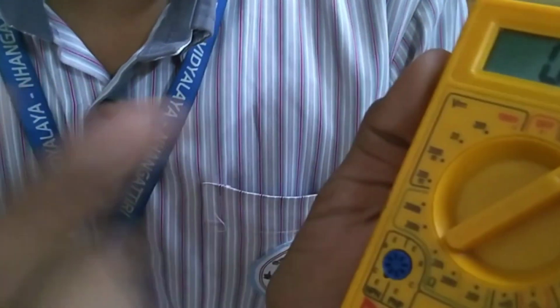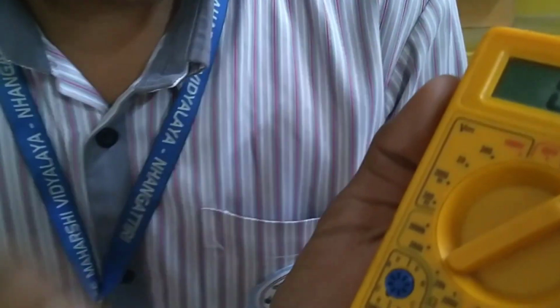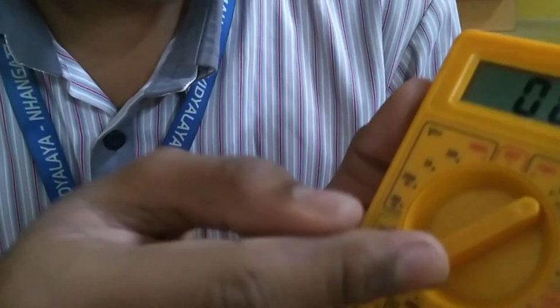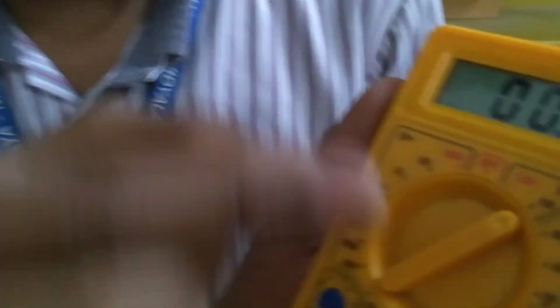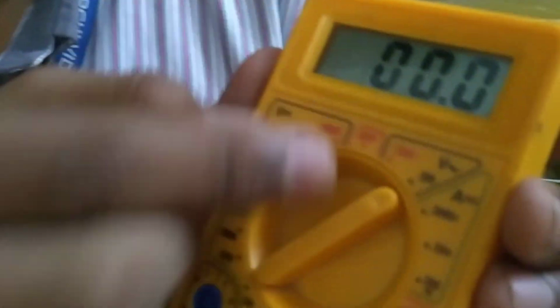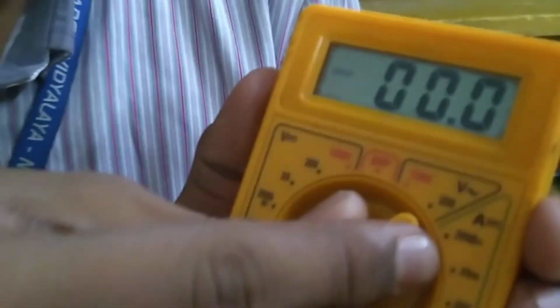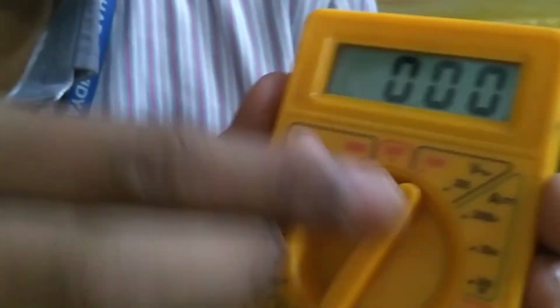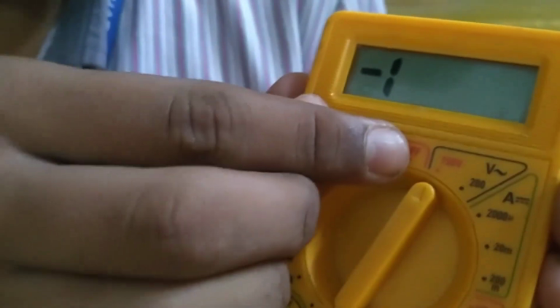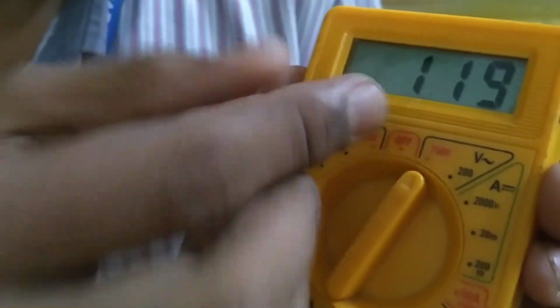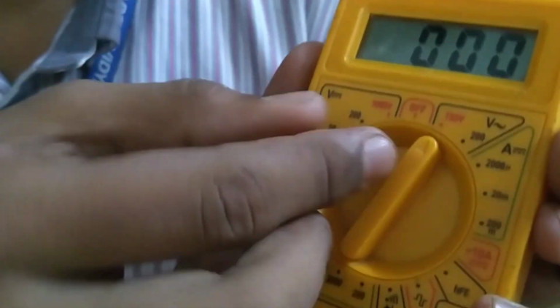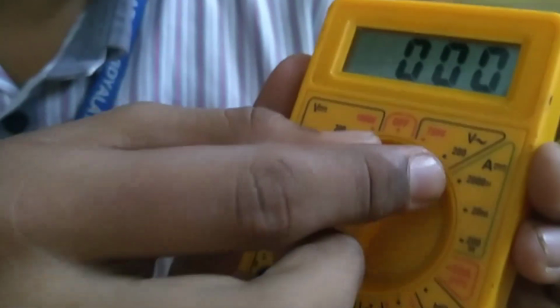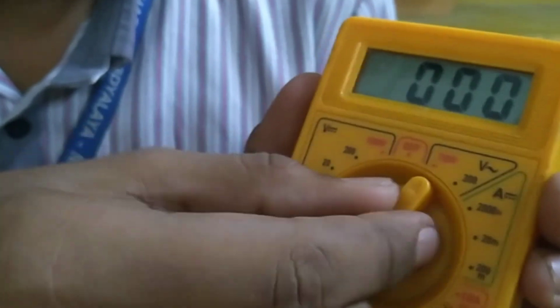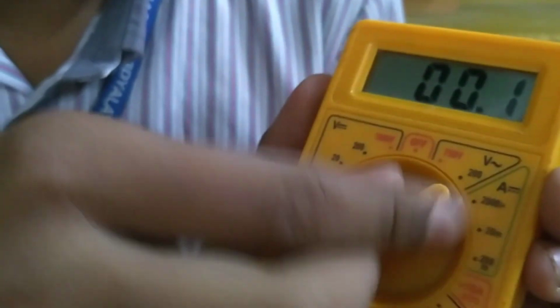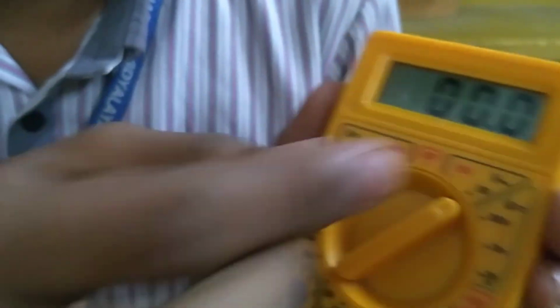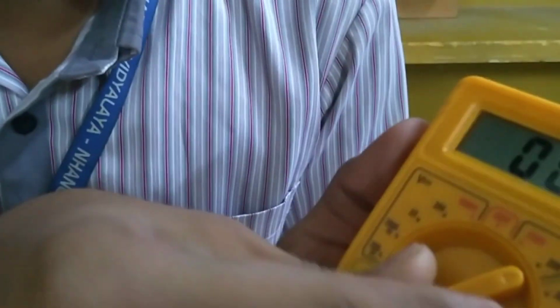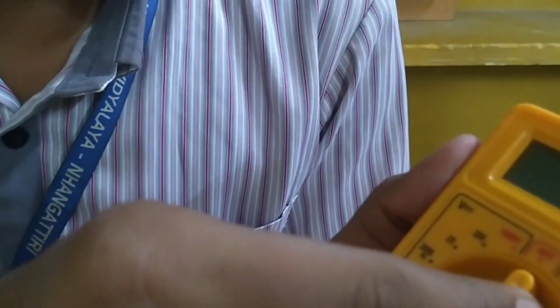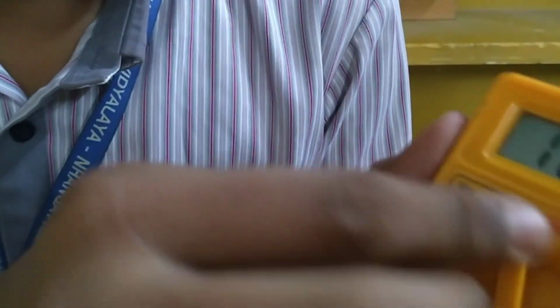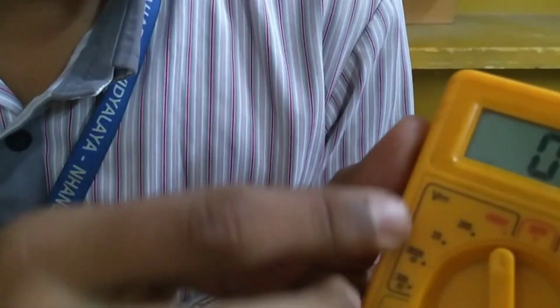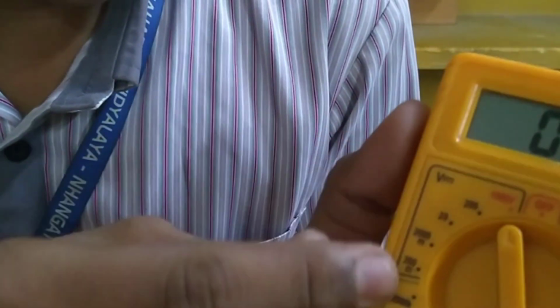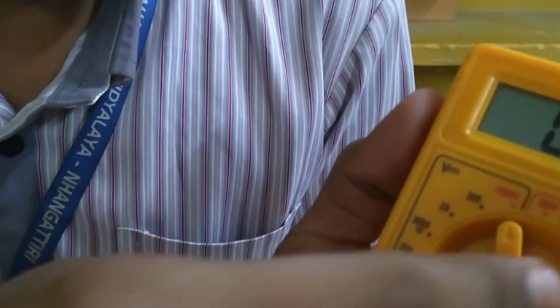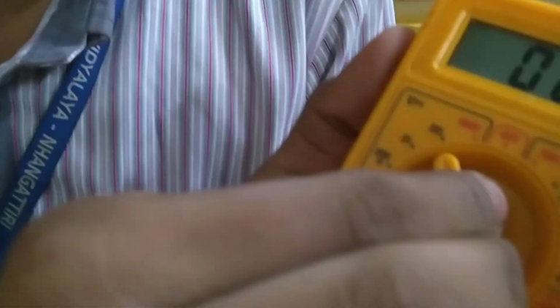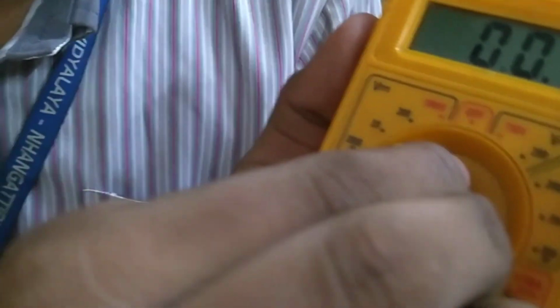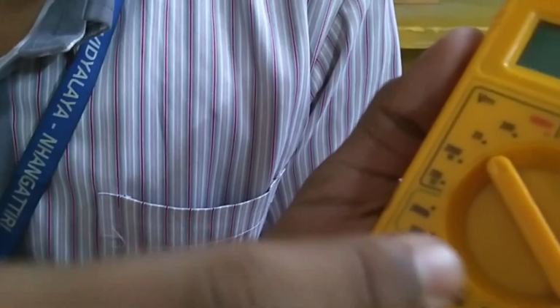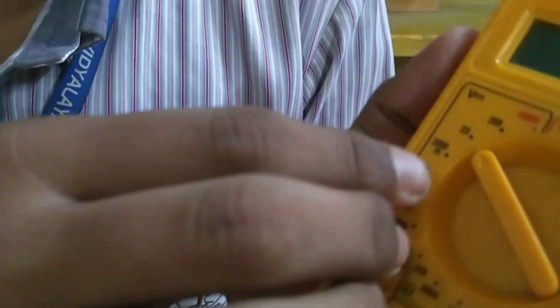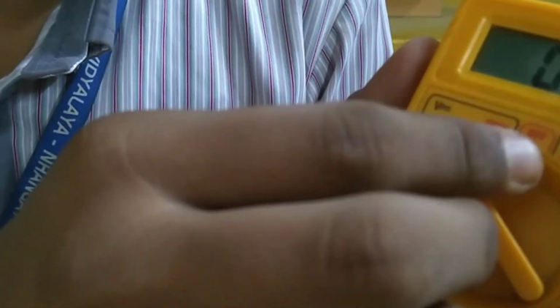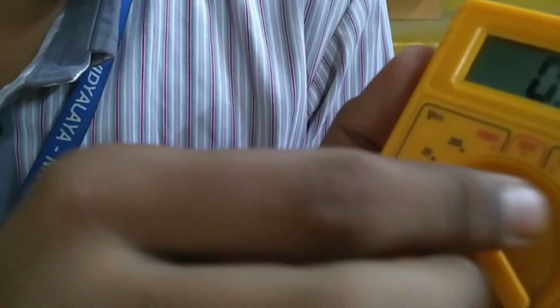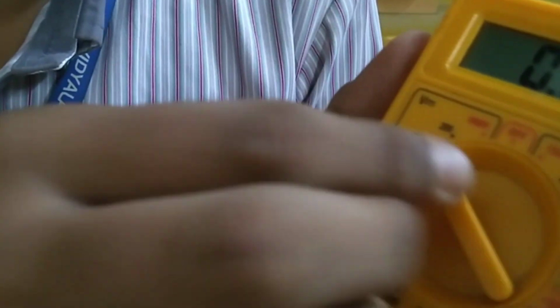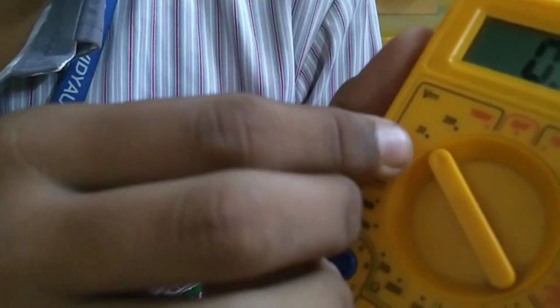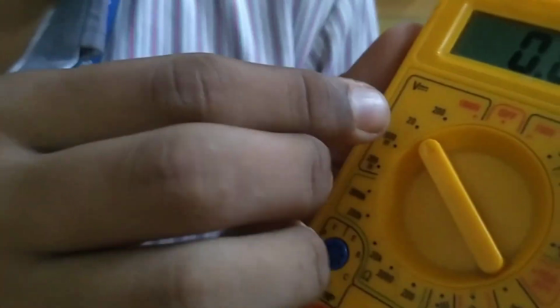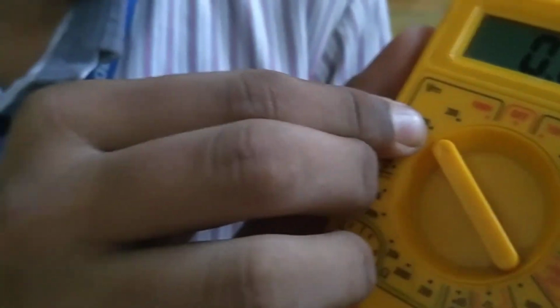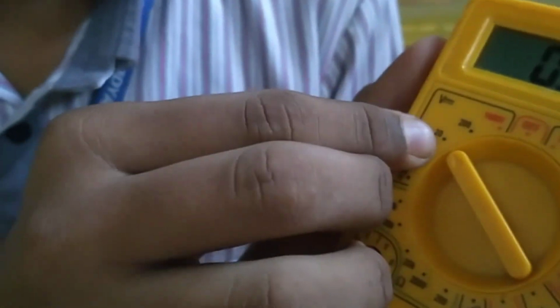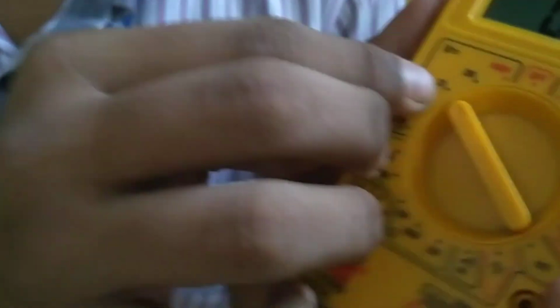If you are measuring more than 200 volt then you have to set it to 750. If it is less than 200 you have to set this range. This part is for measuring DC voltage — just like AC voltage, if it is below 20 volt you have to set it to that range.